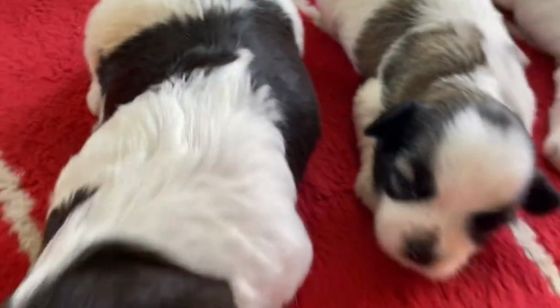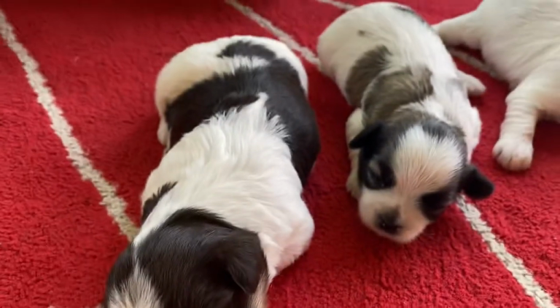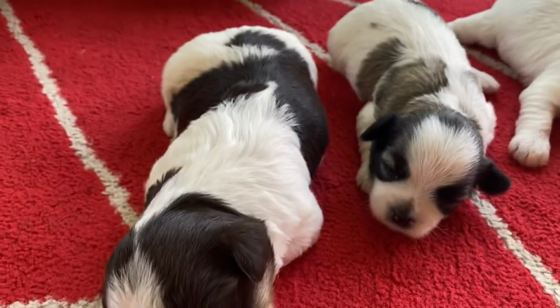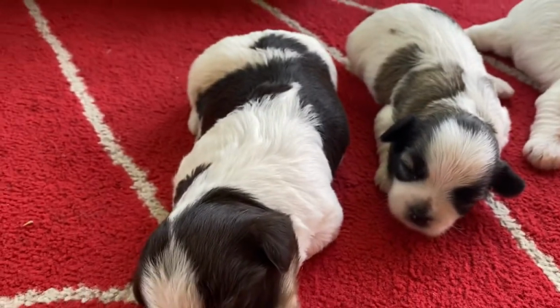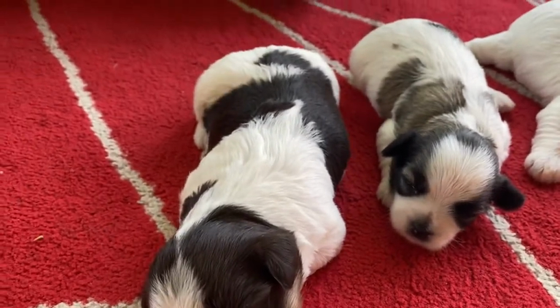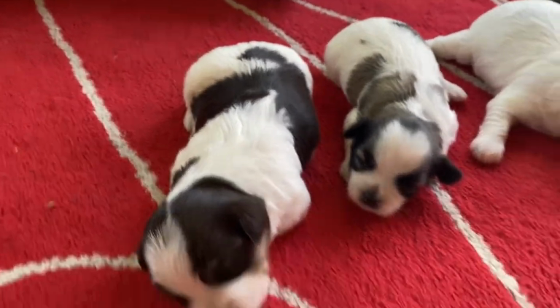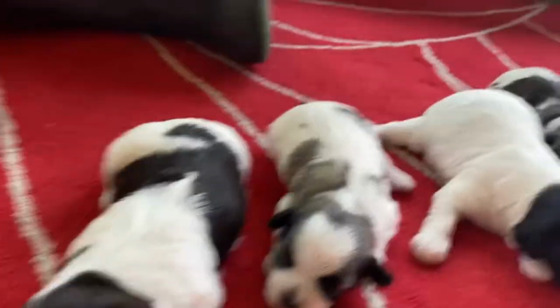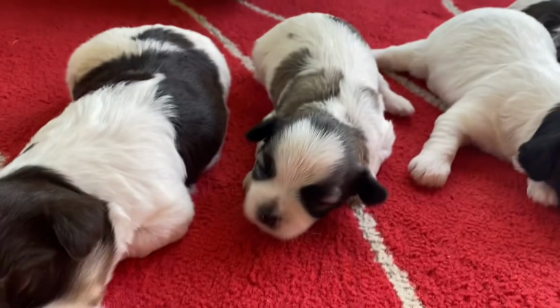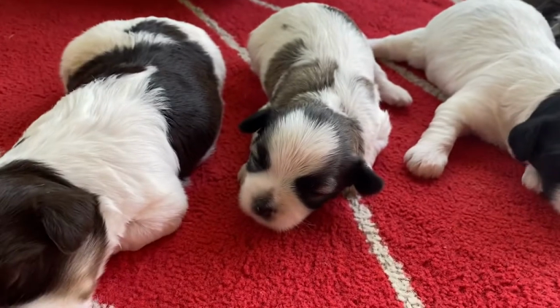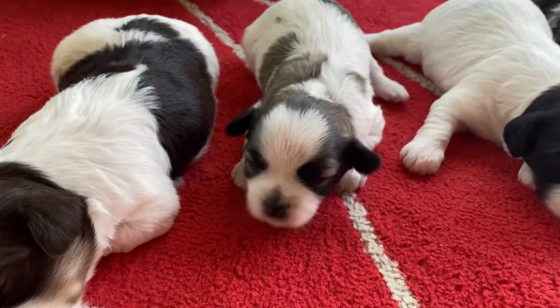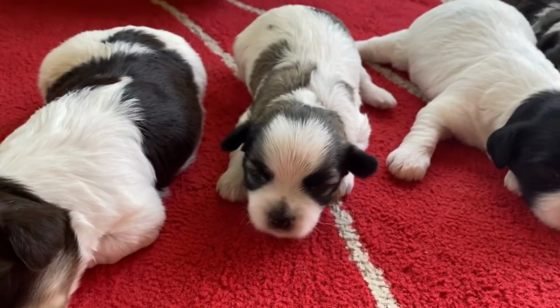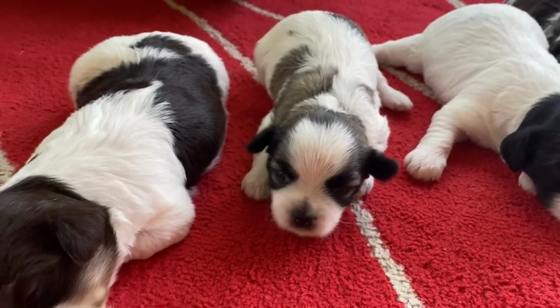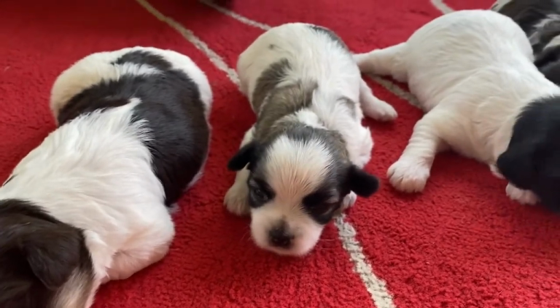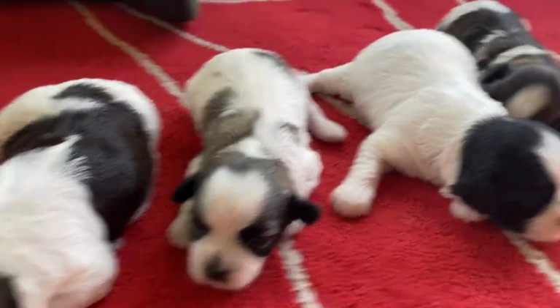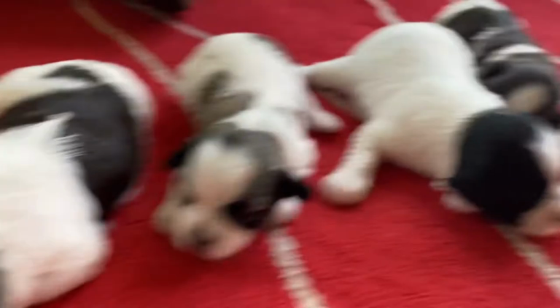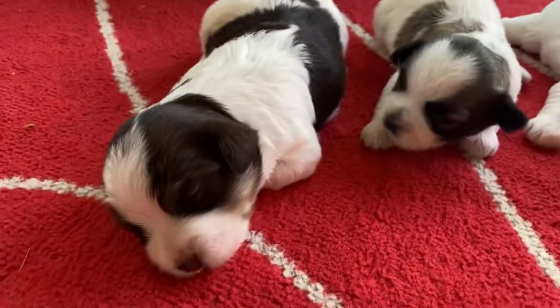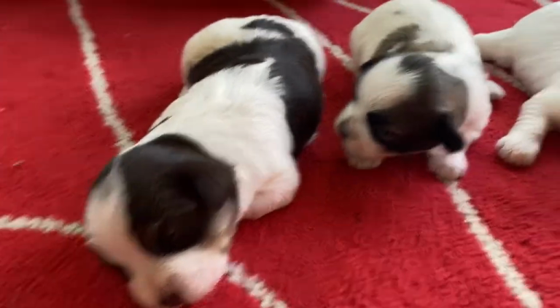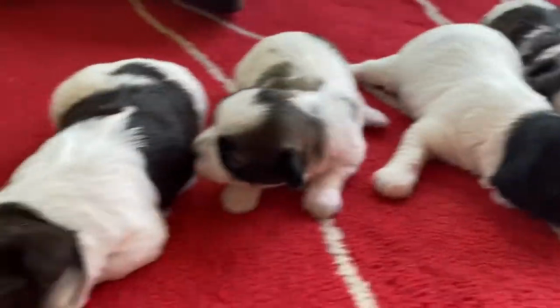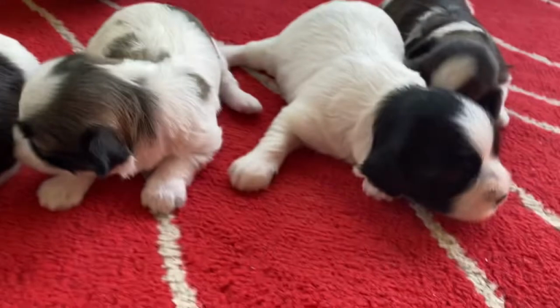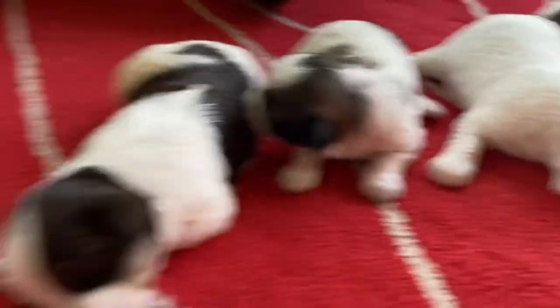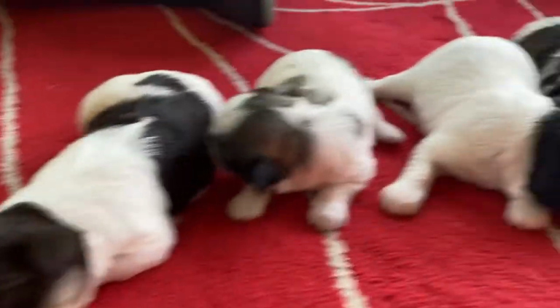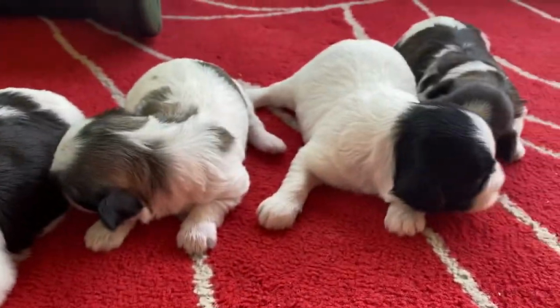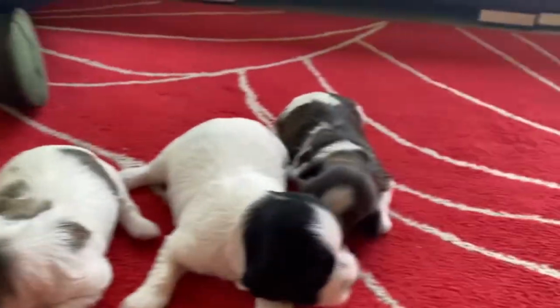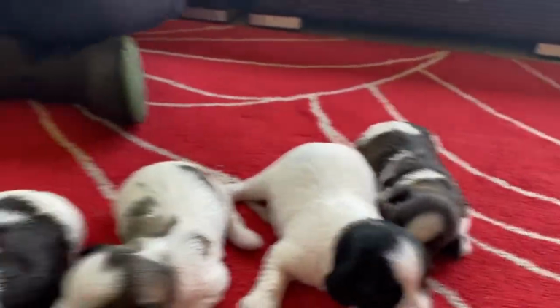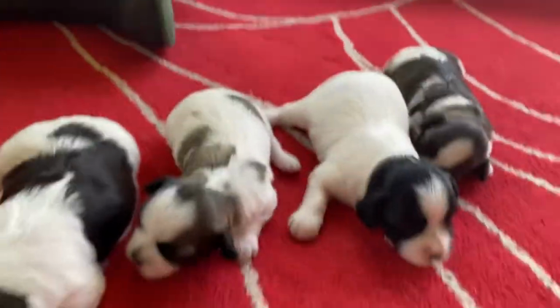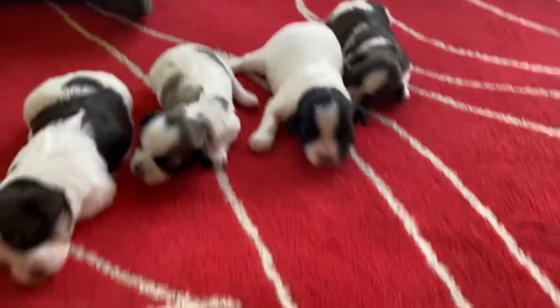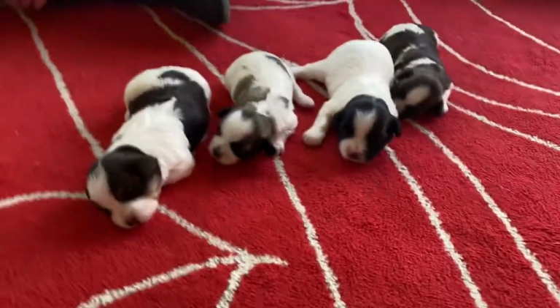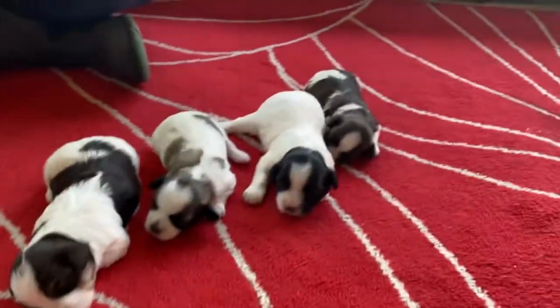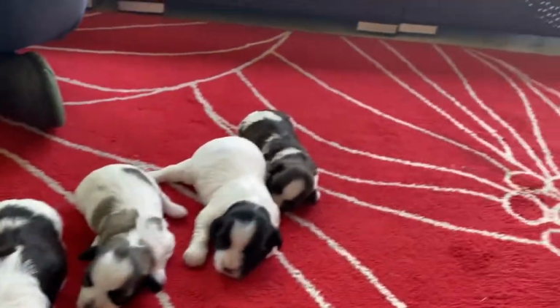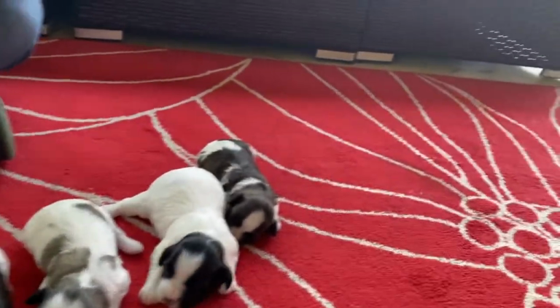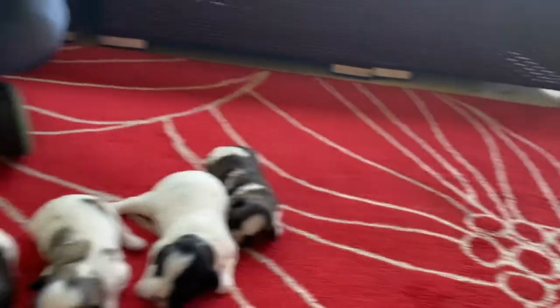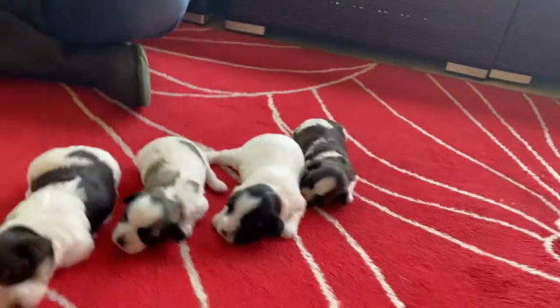Flaps seems to be a little bit bigger, definitely bigger than Virgo. Flaps and Farrah kind of seem to be the same size, and then Virgo and Felix. So if you're interested in the smaller or the bigger, we have both.